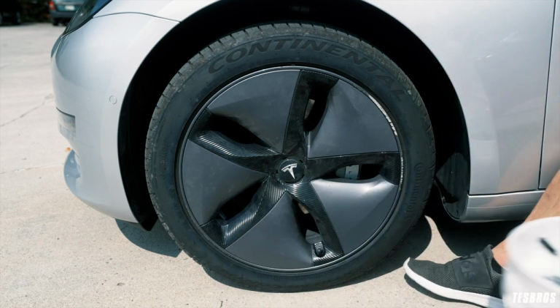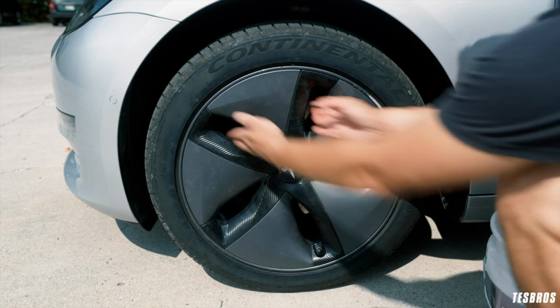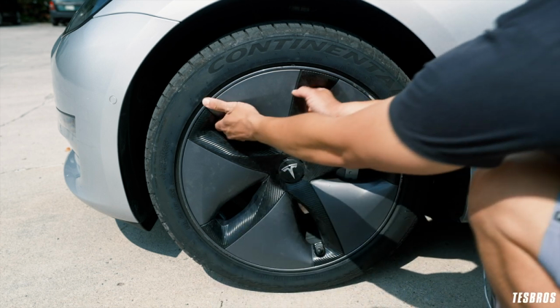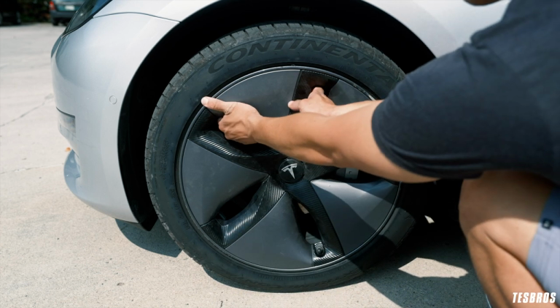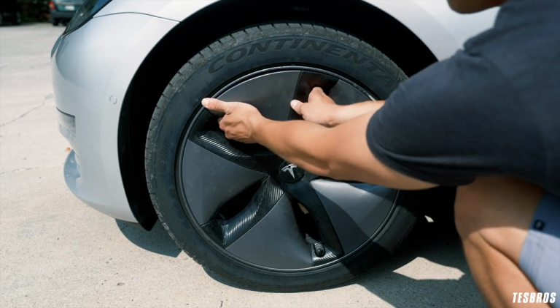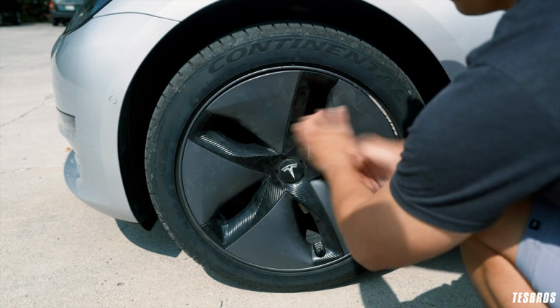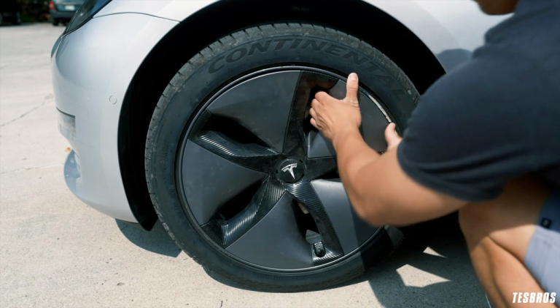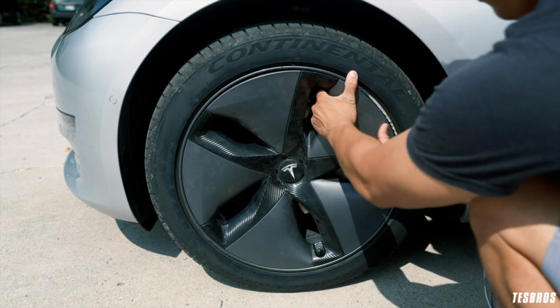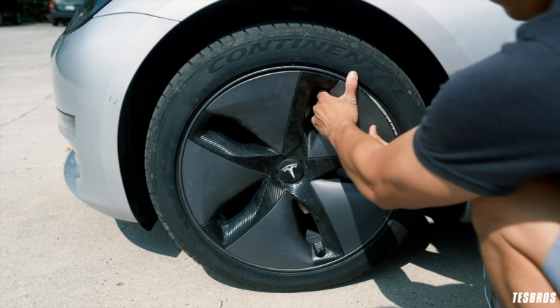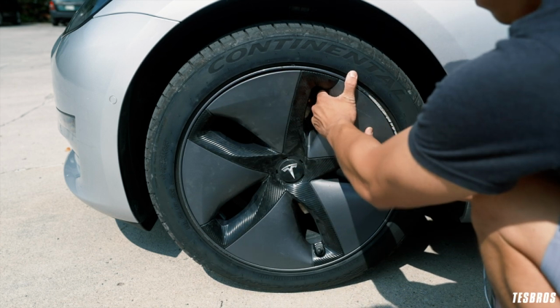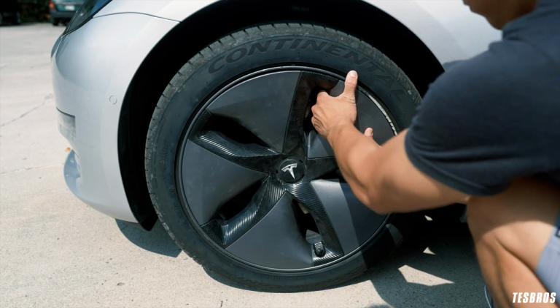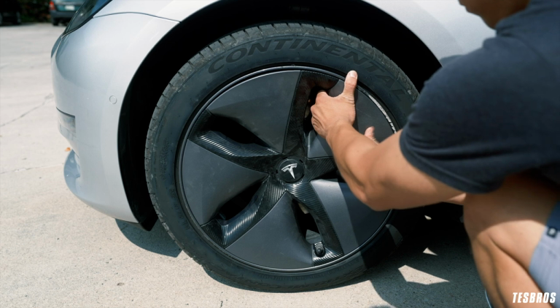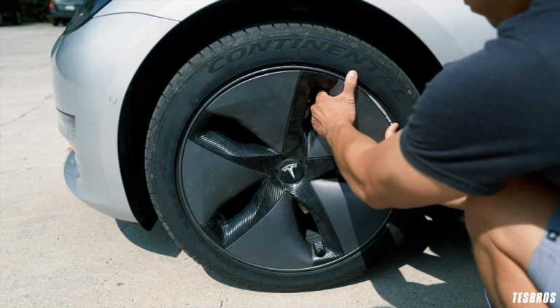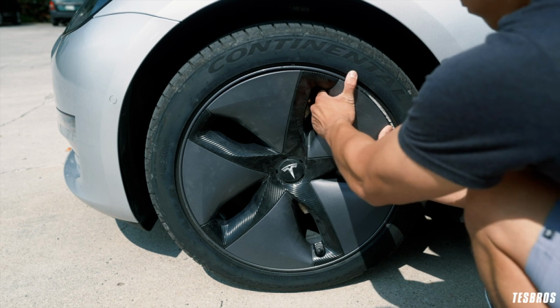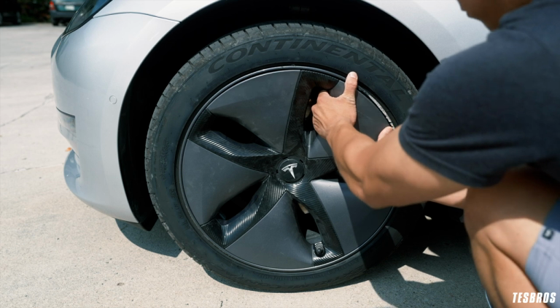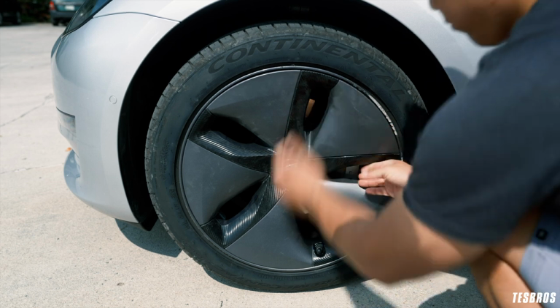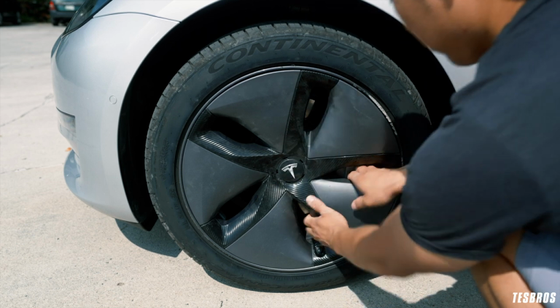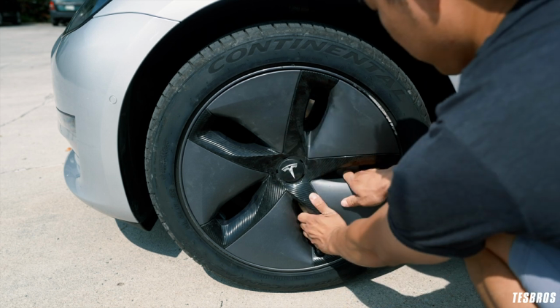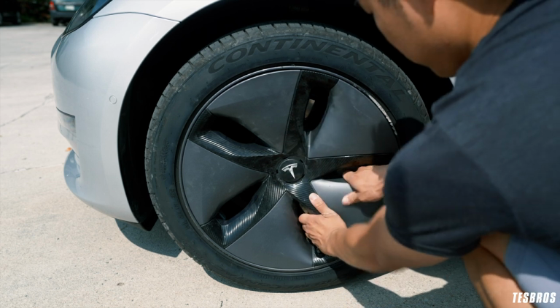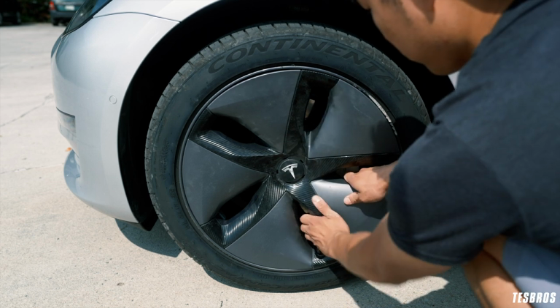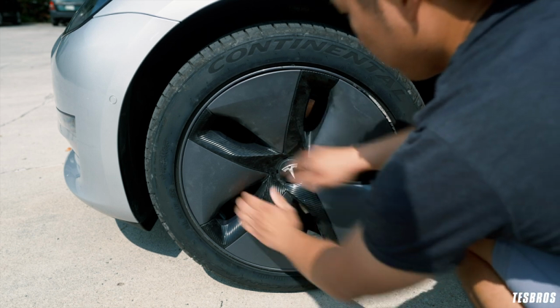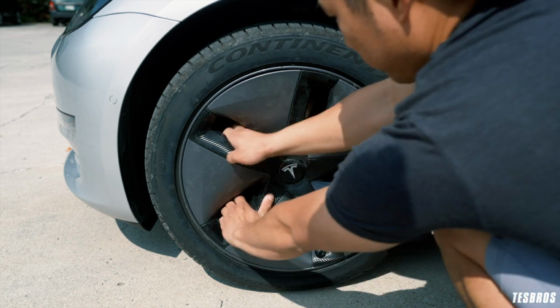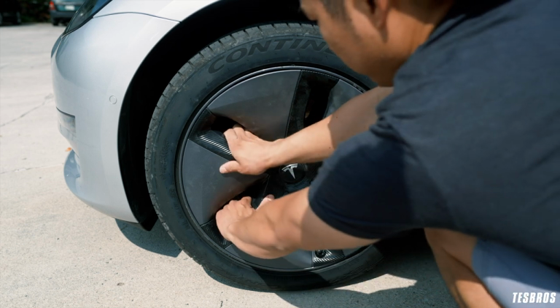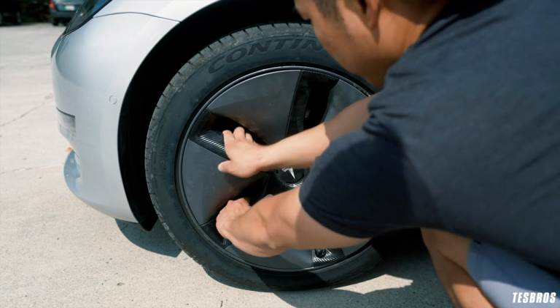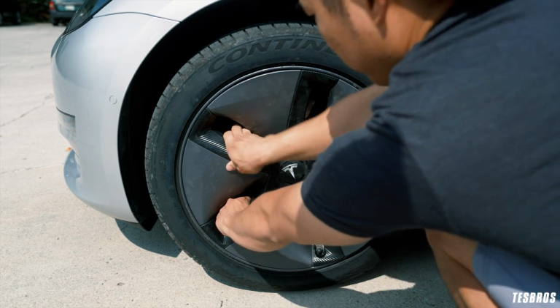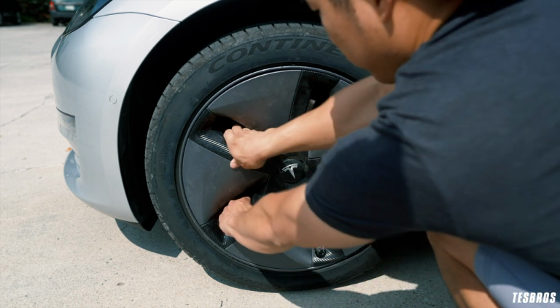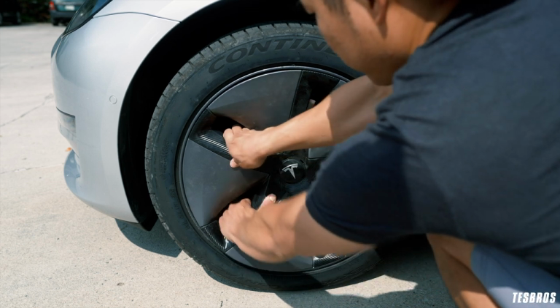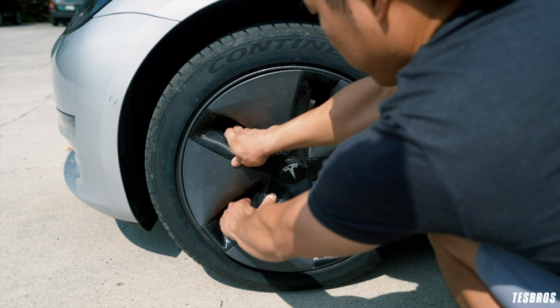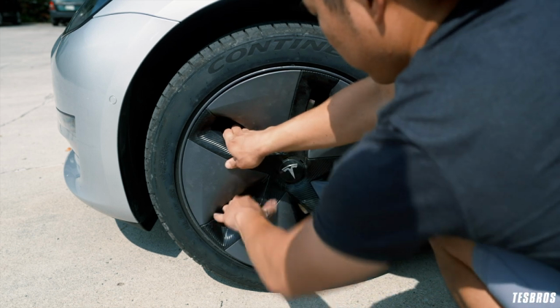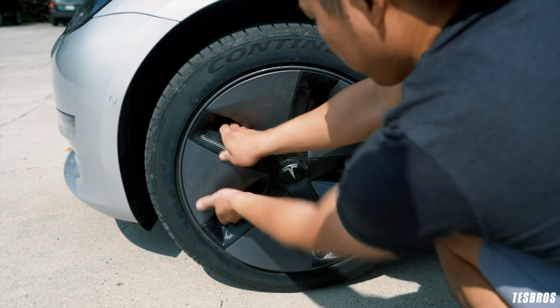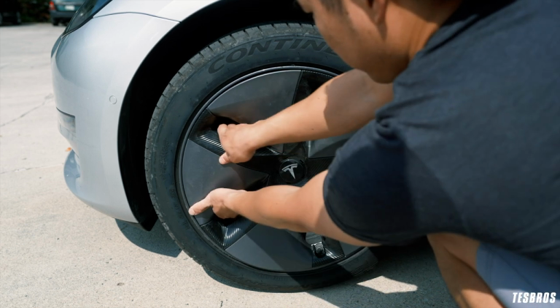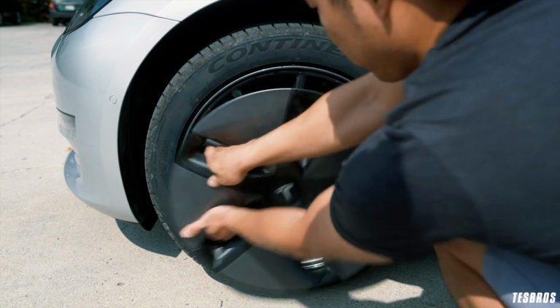If you do have the Aero wheel cover, take it off by pulling straight back, making your way evenly around the wheel until it pops off. Set this aside for now.